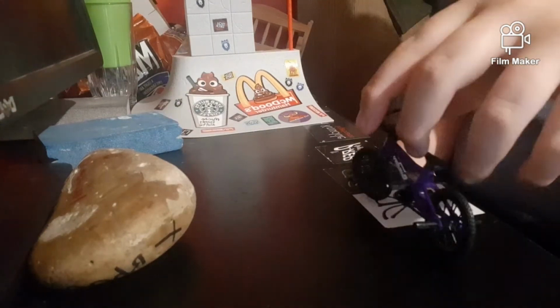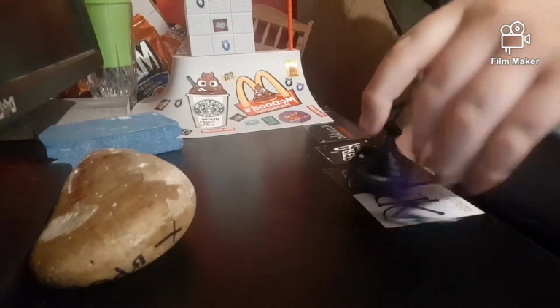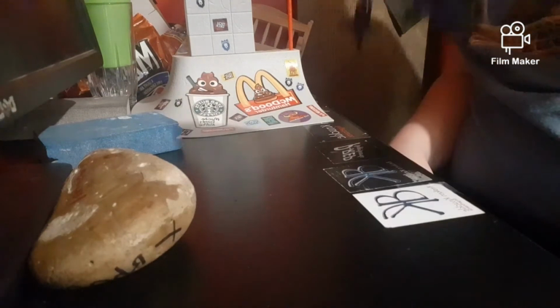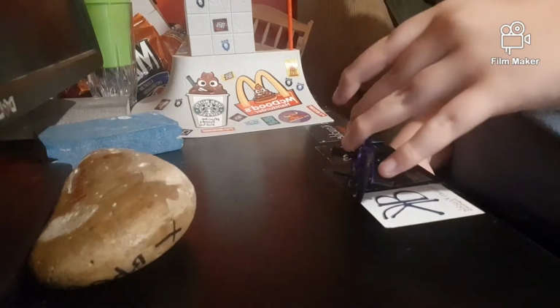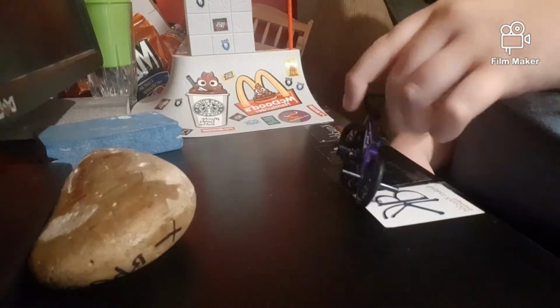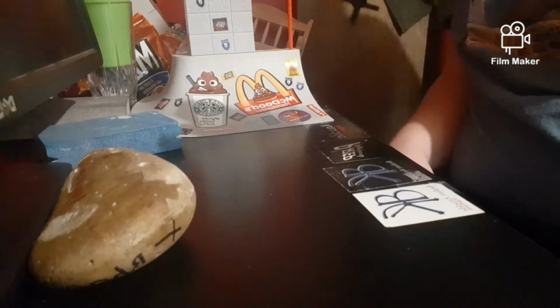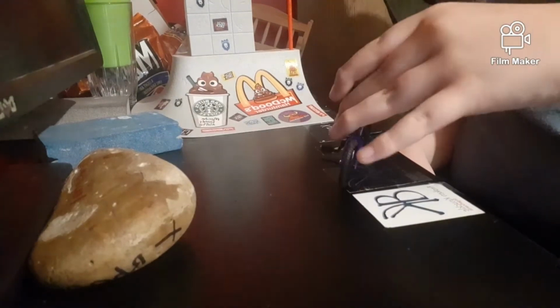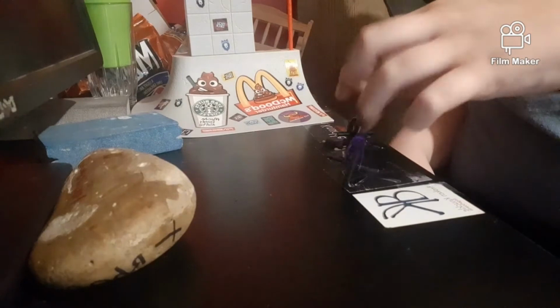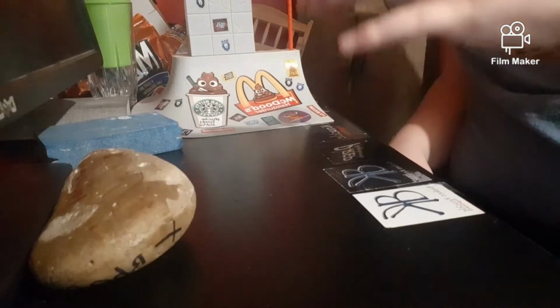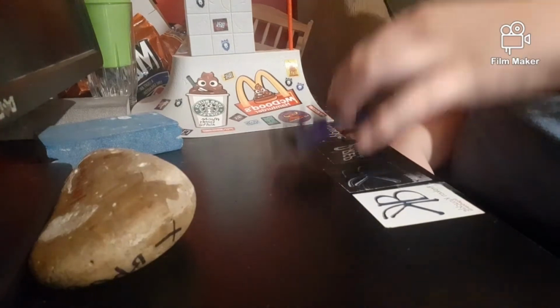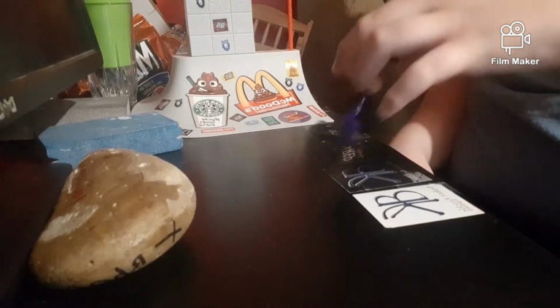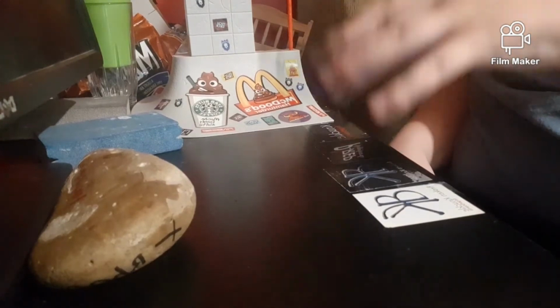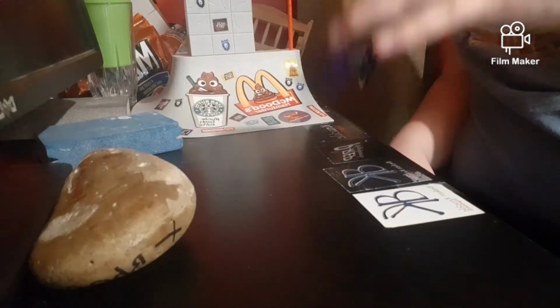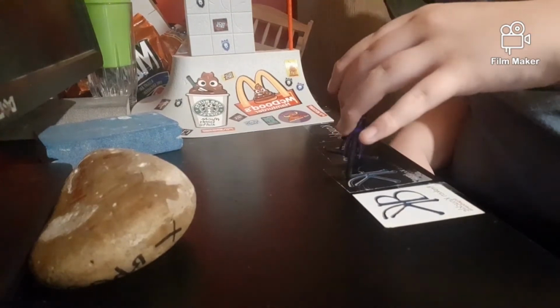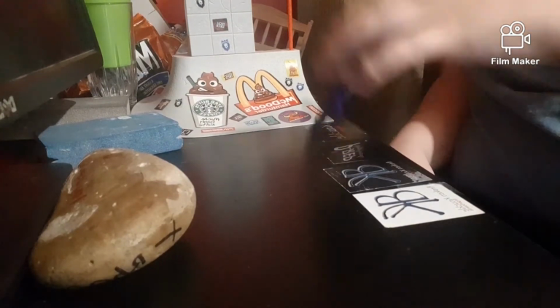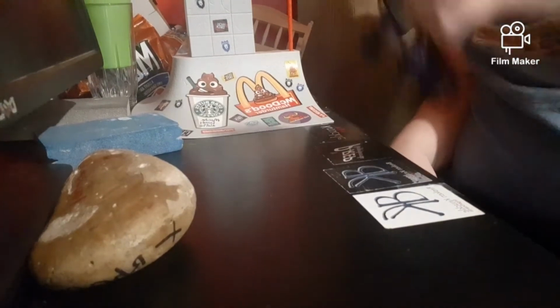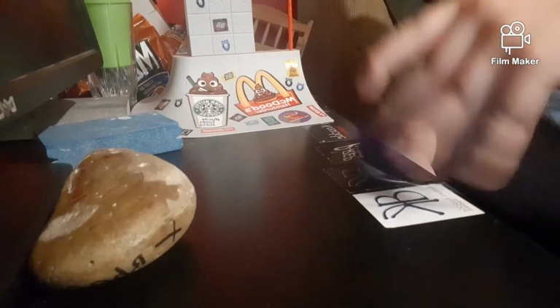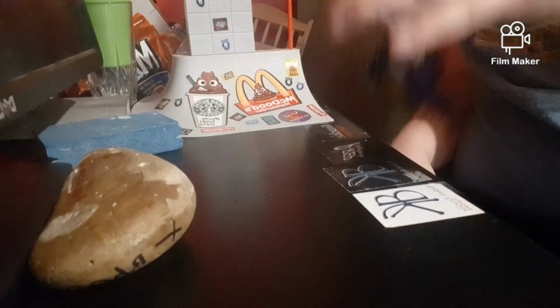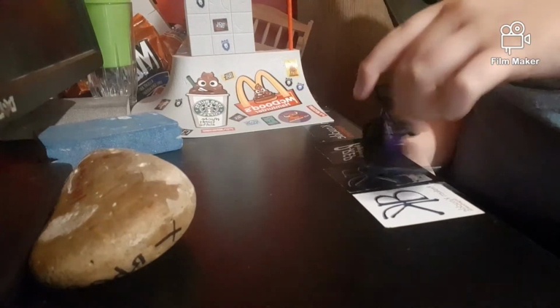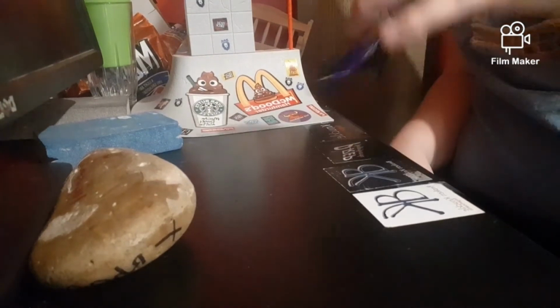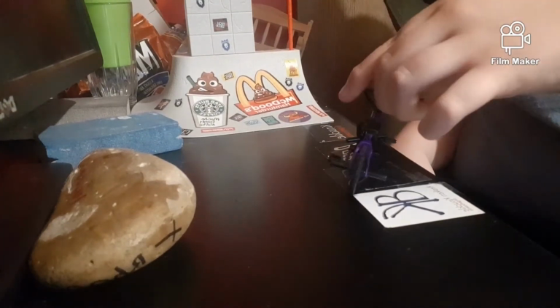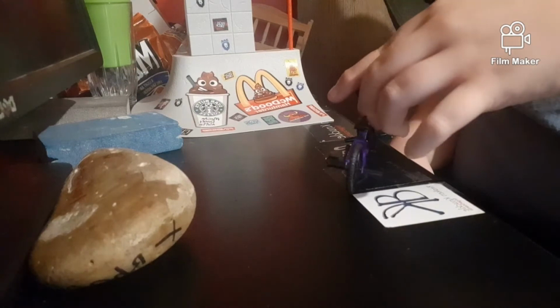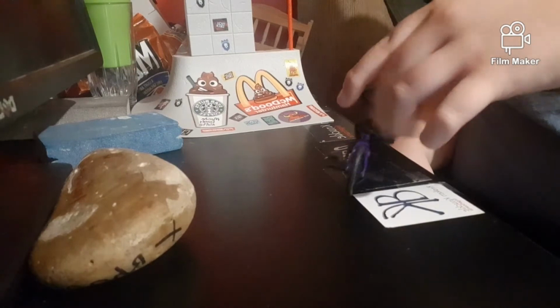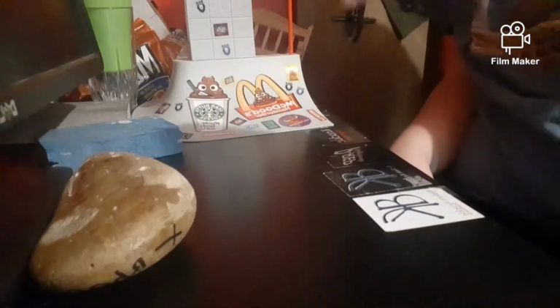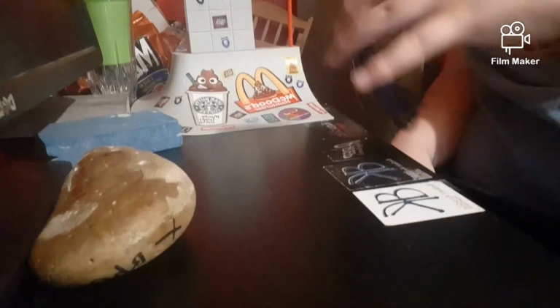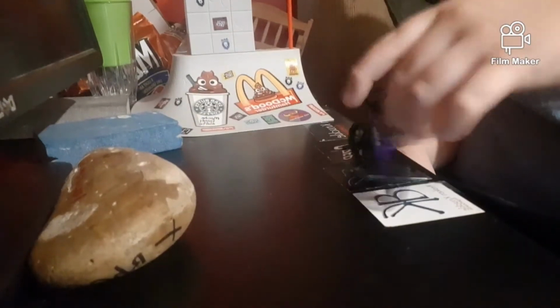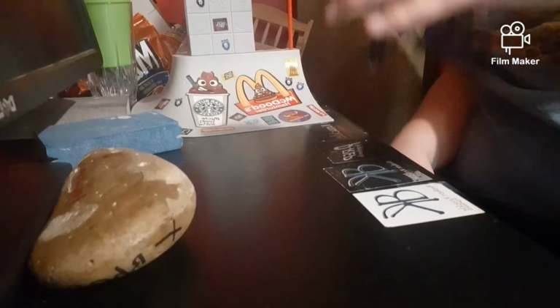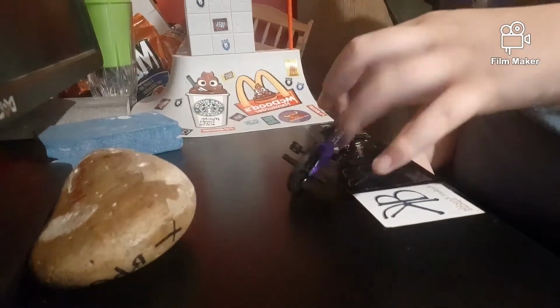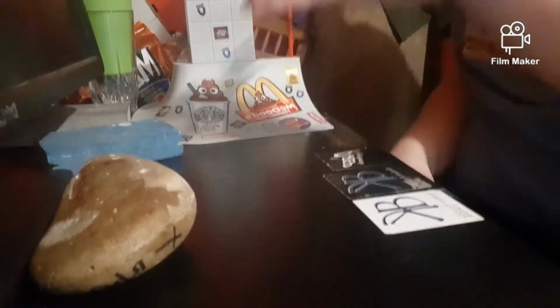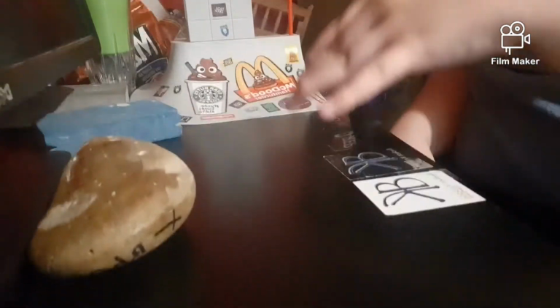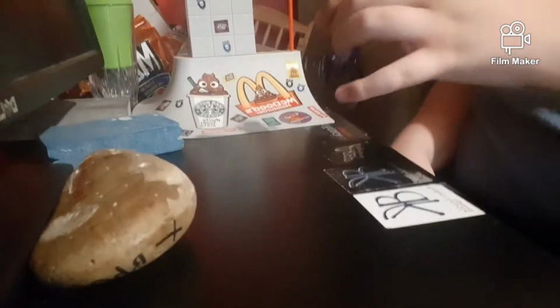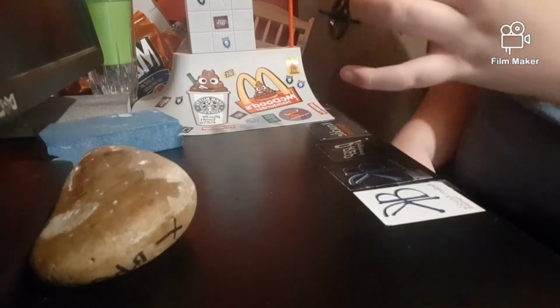So it looks like this. And you gotta push — like you gotta push with the one finger. The harder you push, the more rotation you're getting. And if you kind of do like a swing, you'll also get quicker rotations.